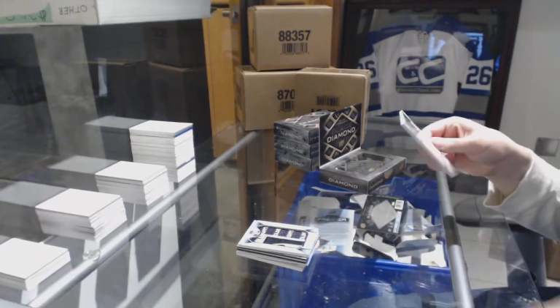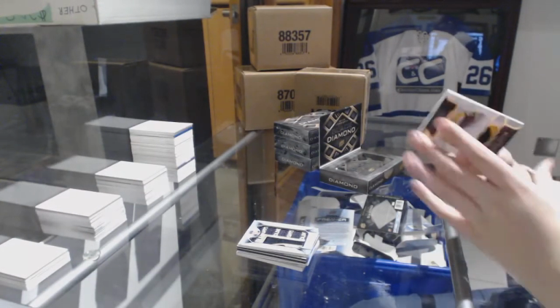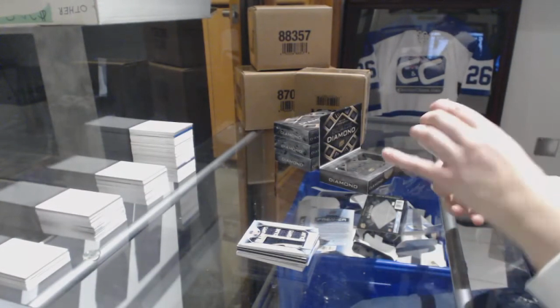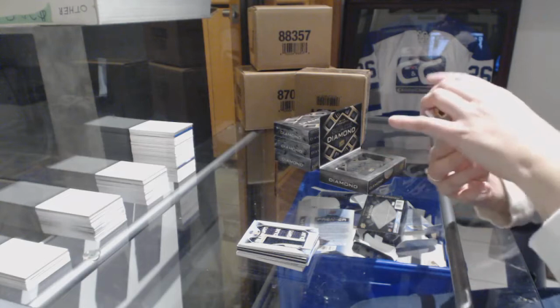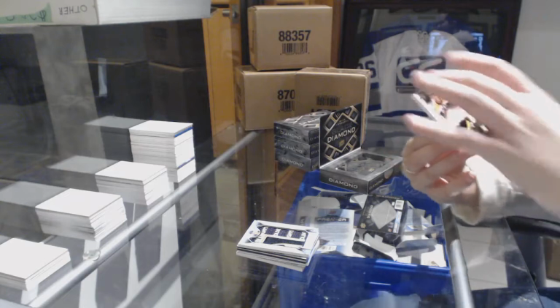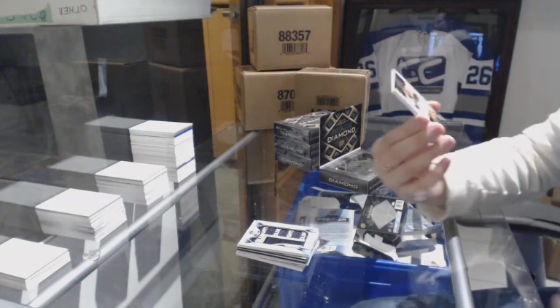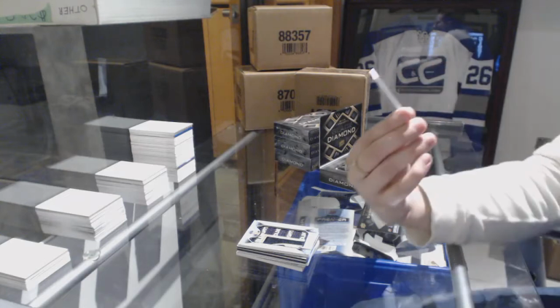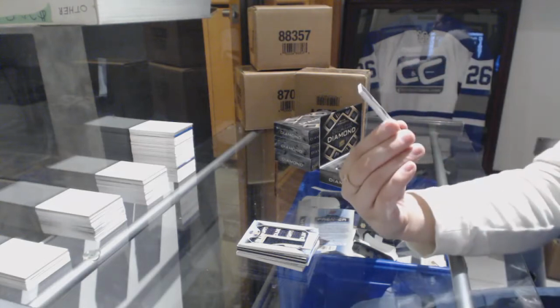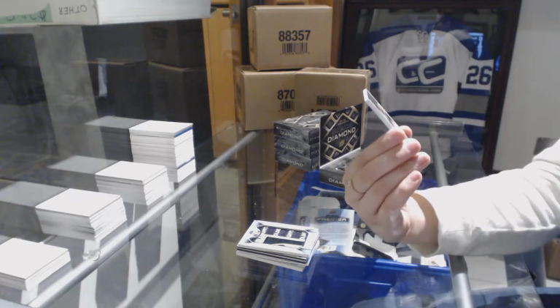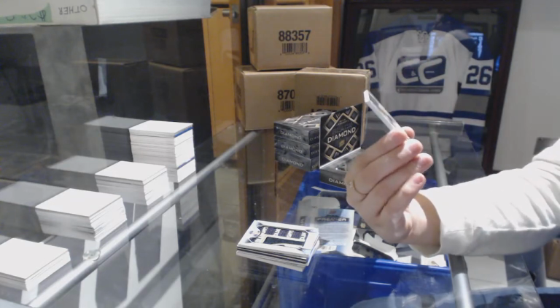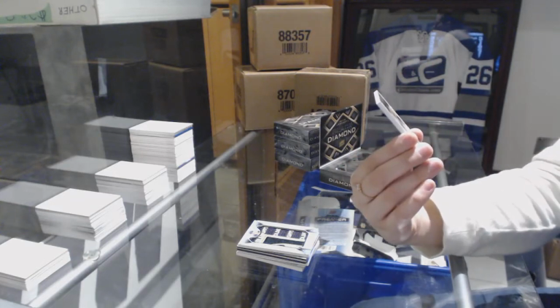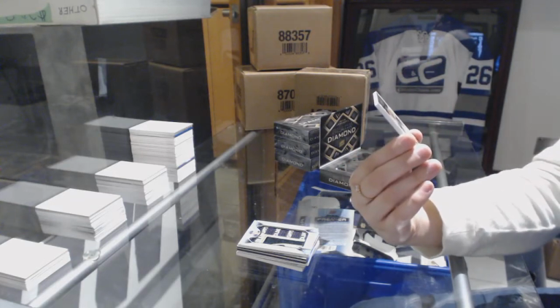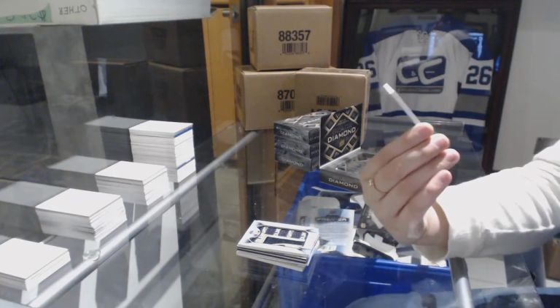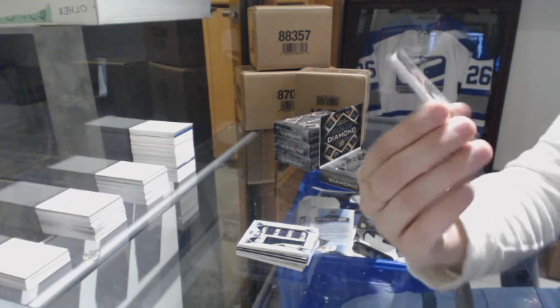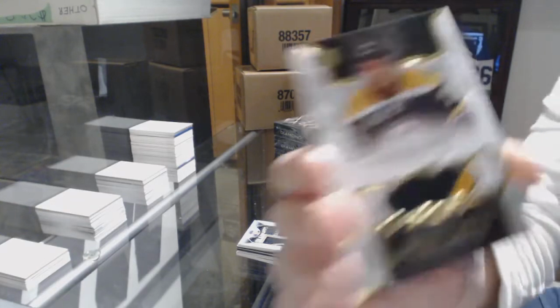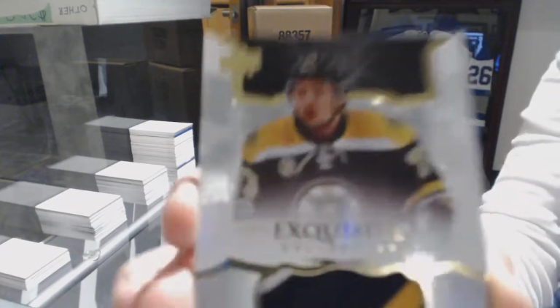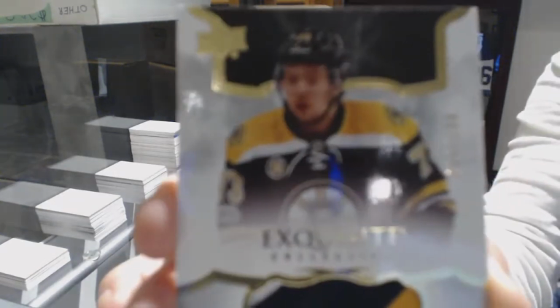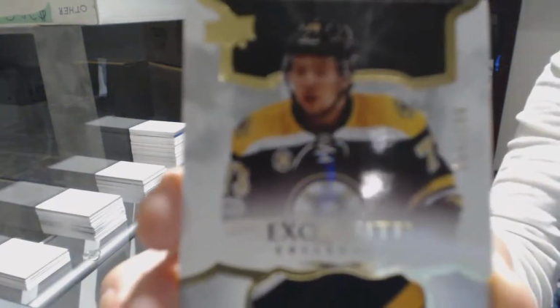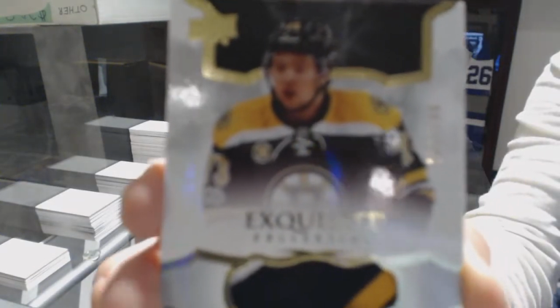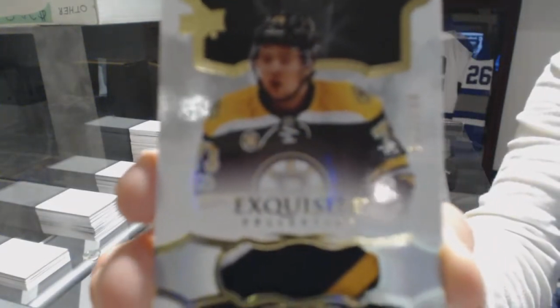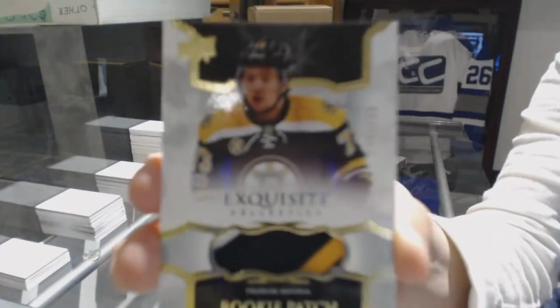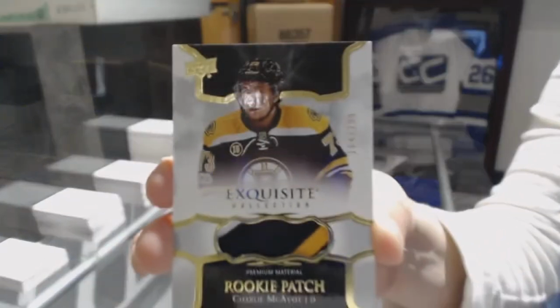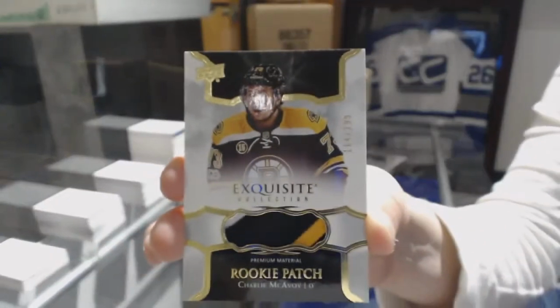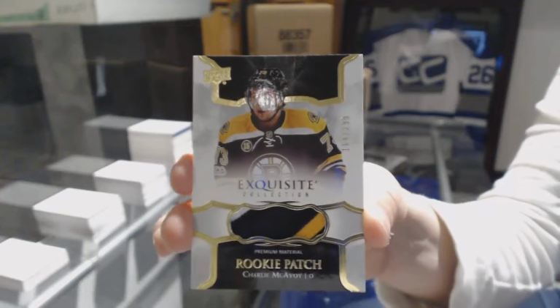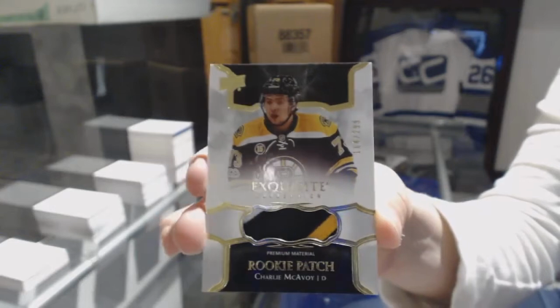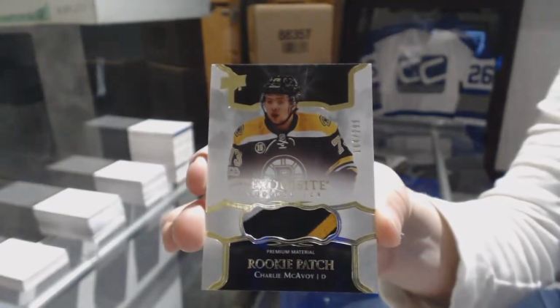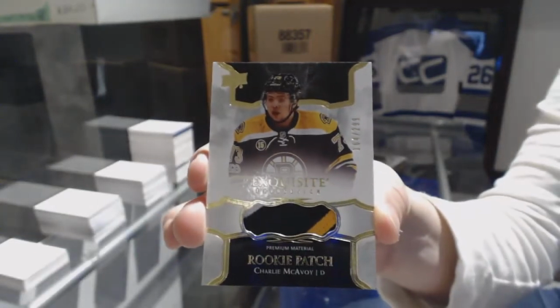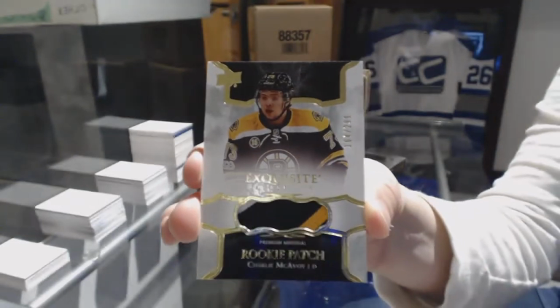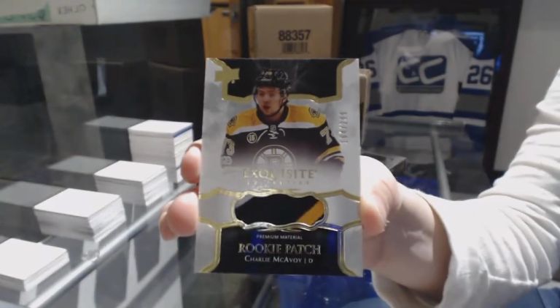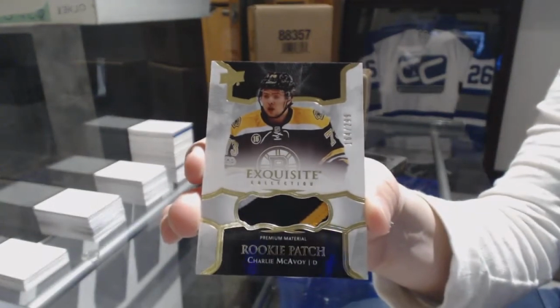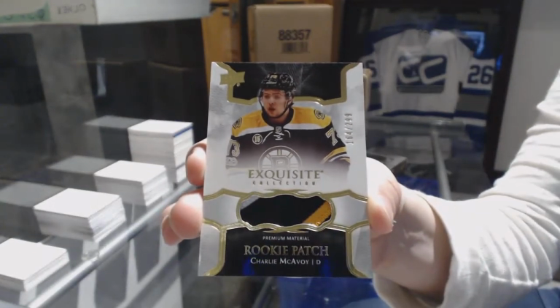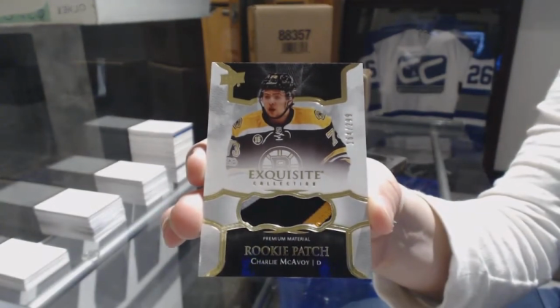We've got a rookie patch exquisite three-color number to 299 for the Boston Bruins, Charlie McAvoy.